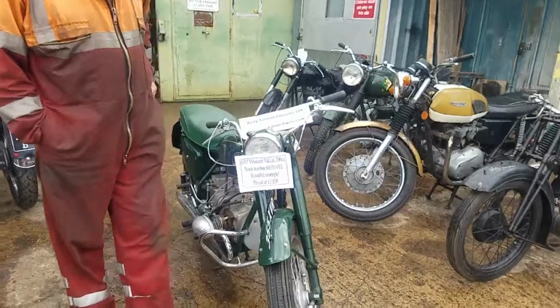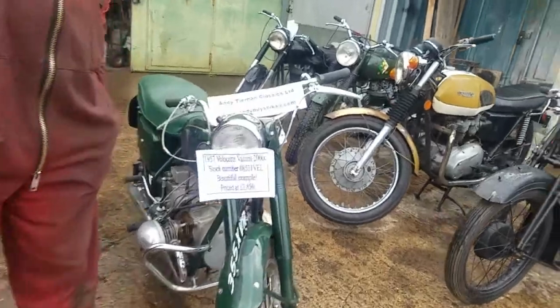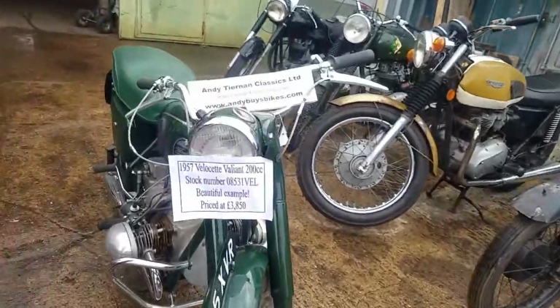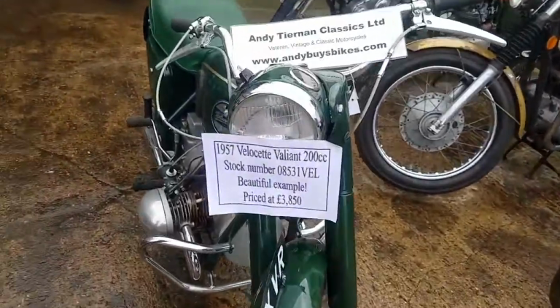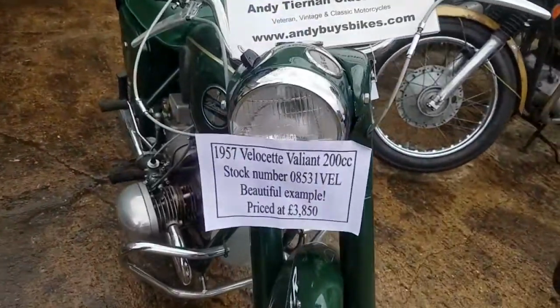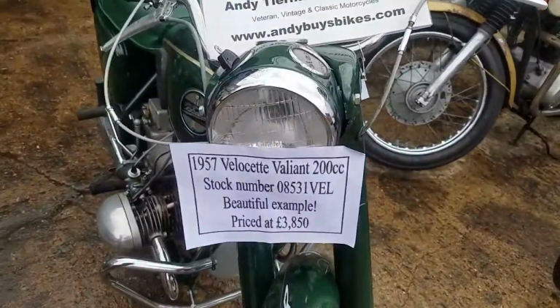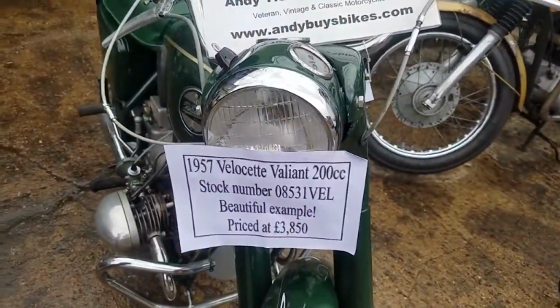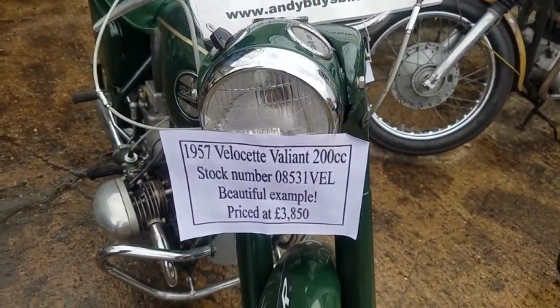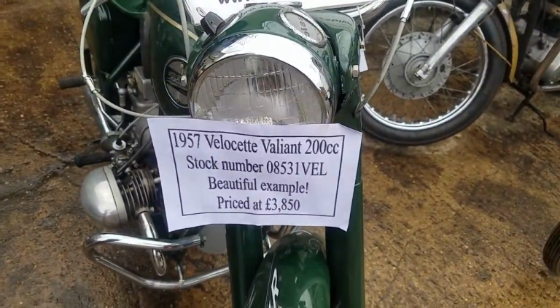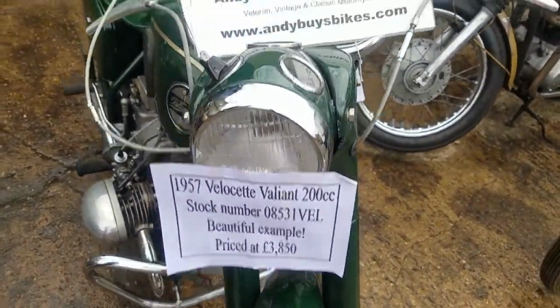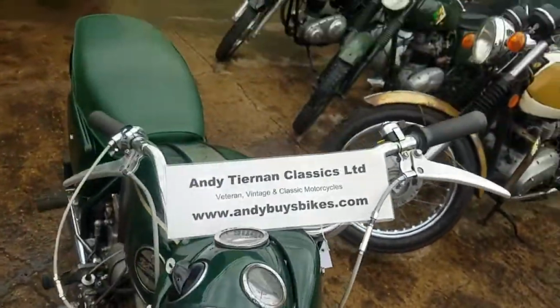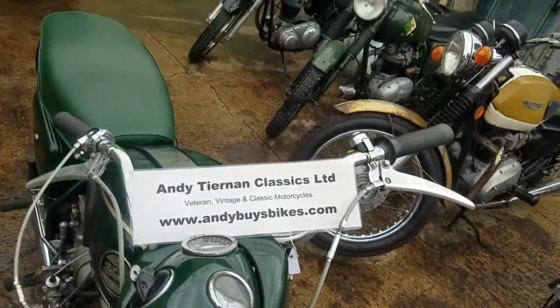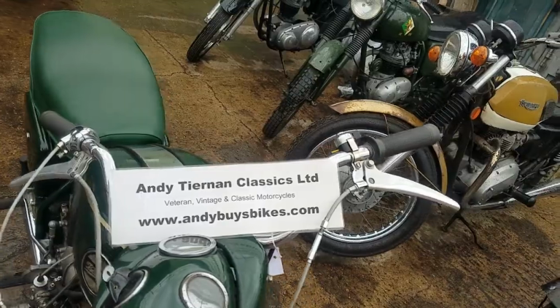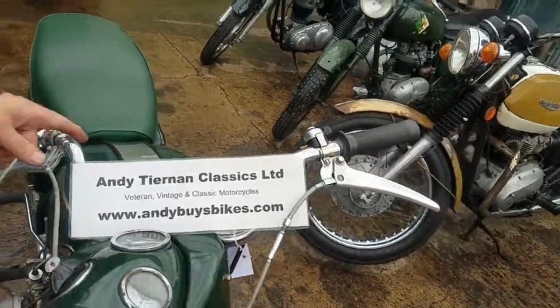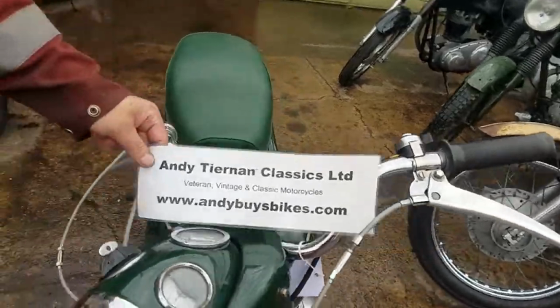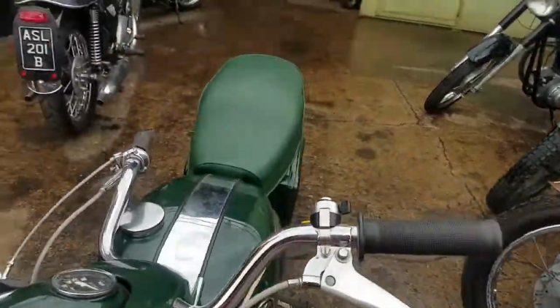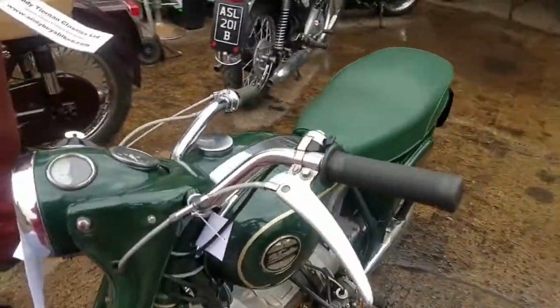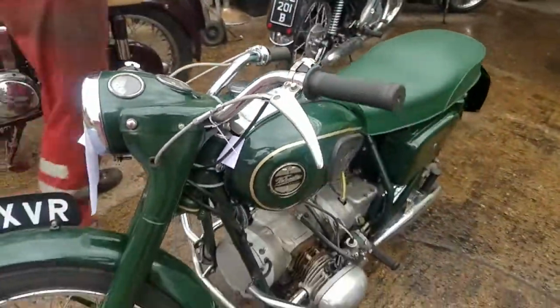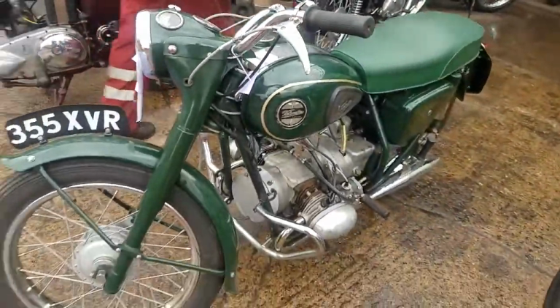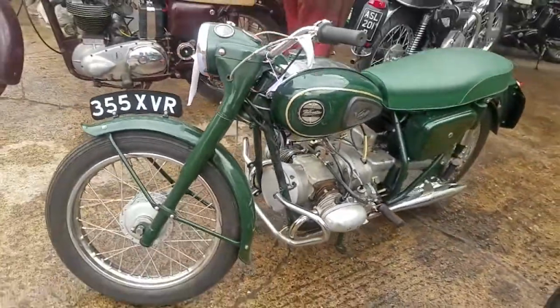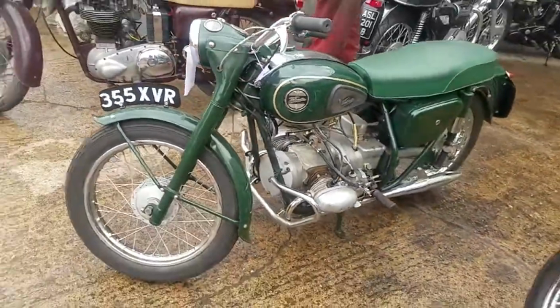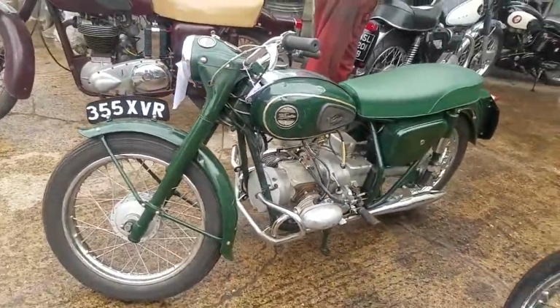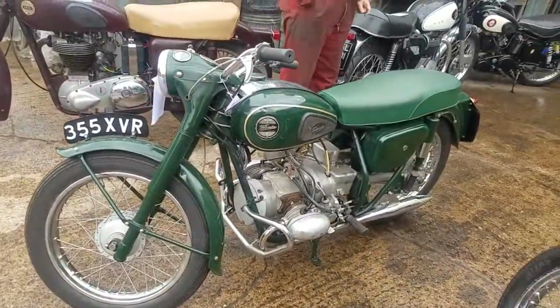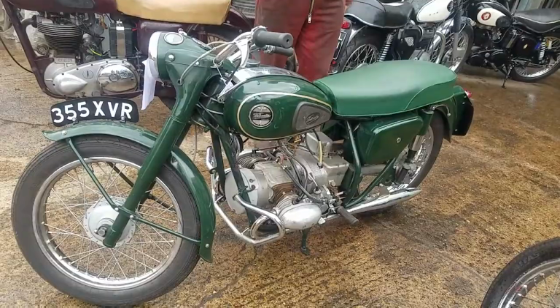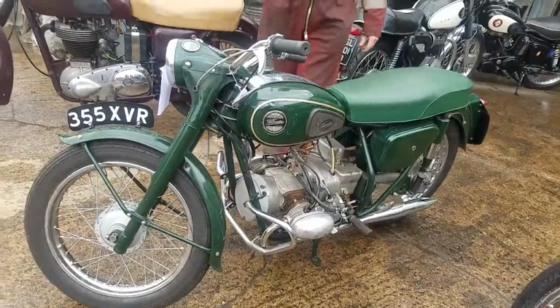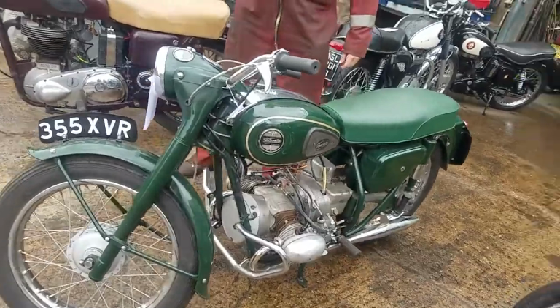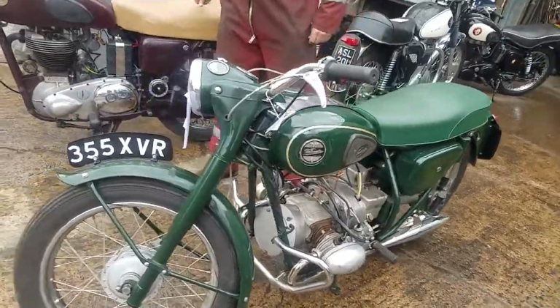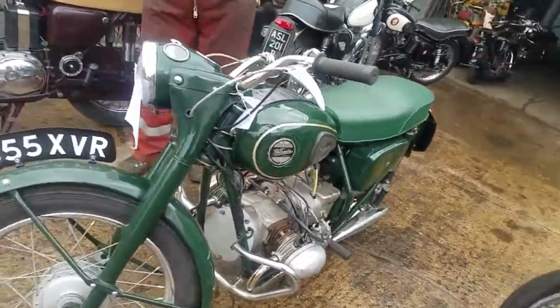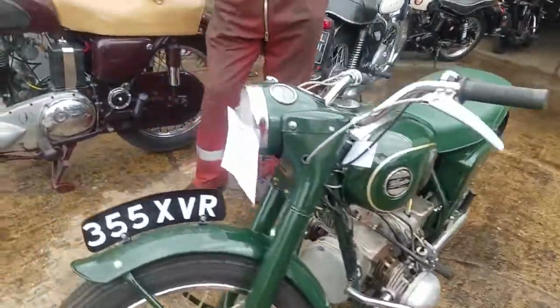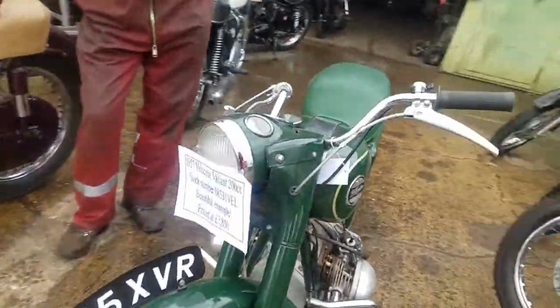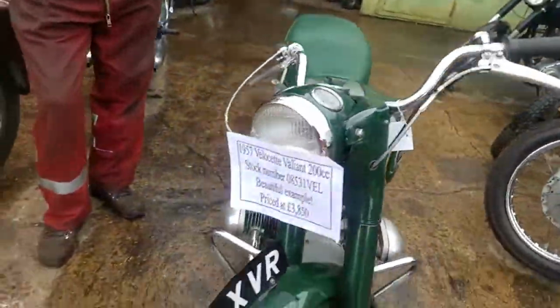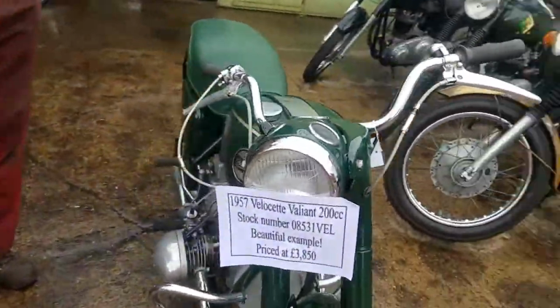Here we have a 1957 Velocette Valiant at Andy Chemin Classics. Pretty little bike. We're flogging it for a localish man. Baby BMW, isn't it?